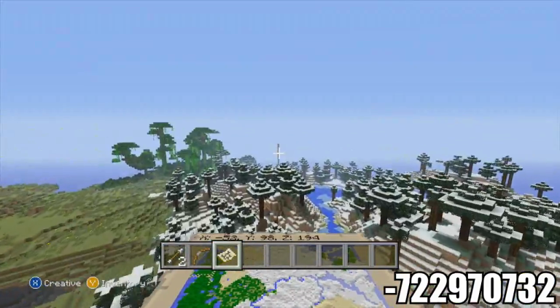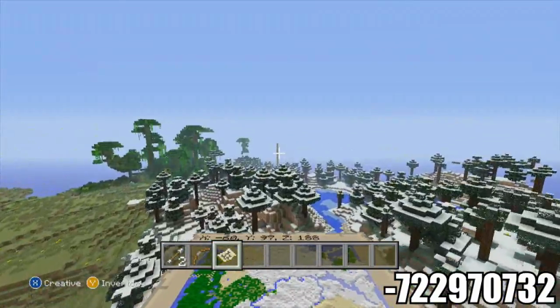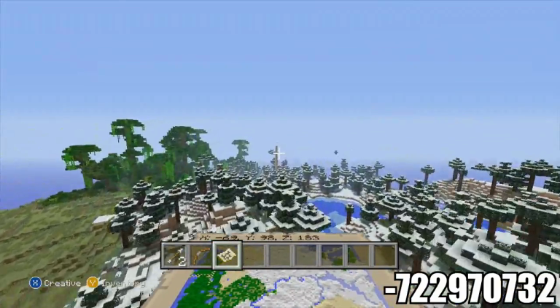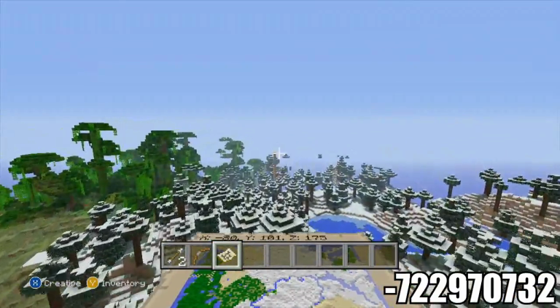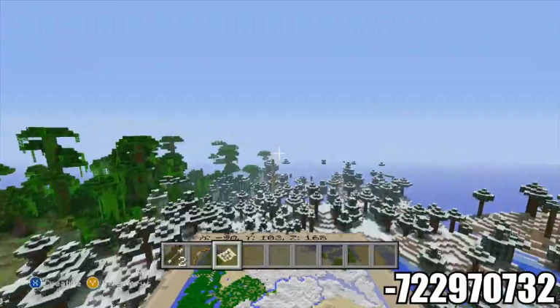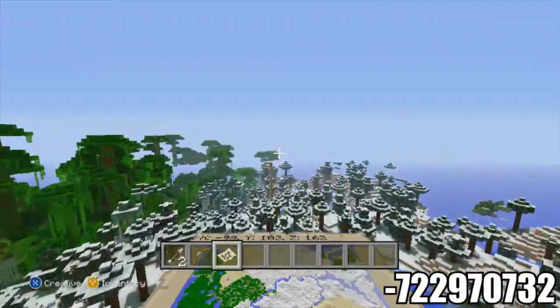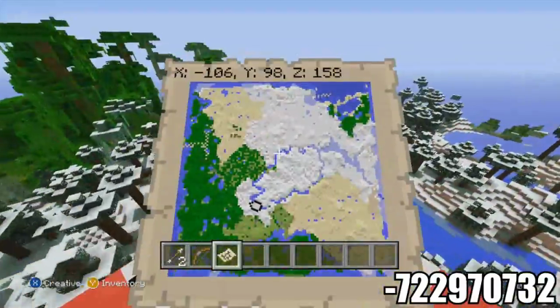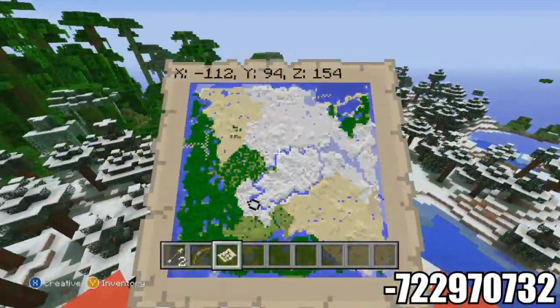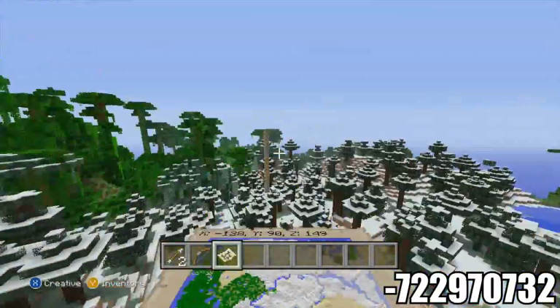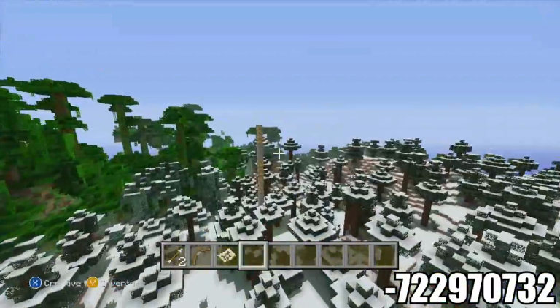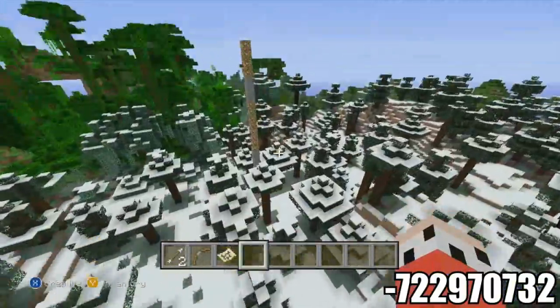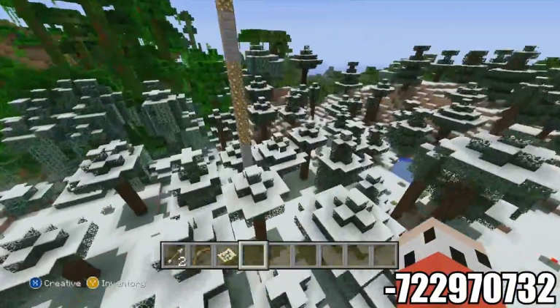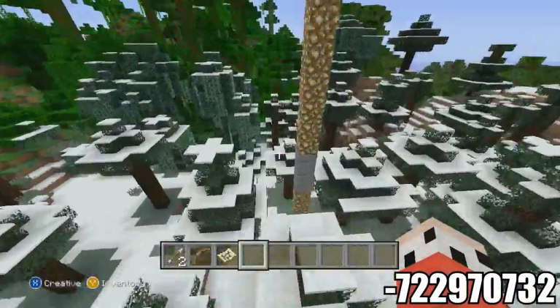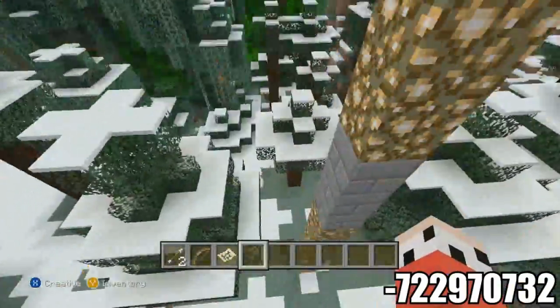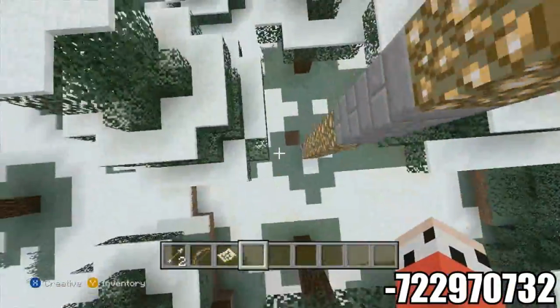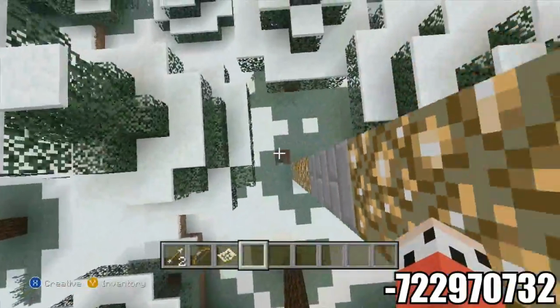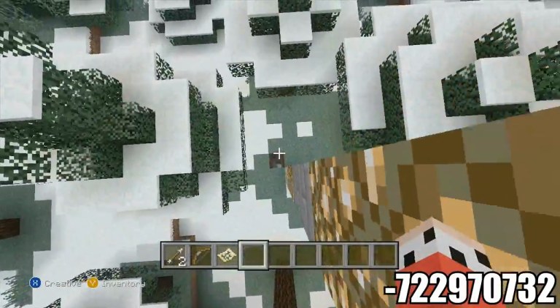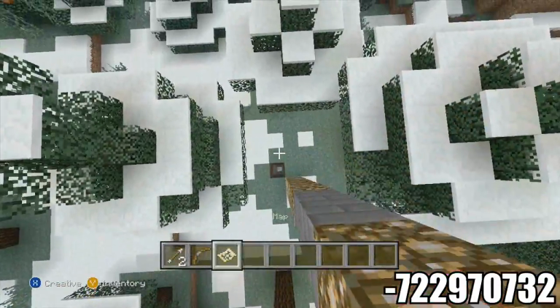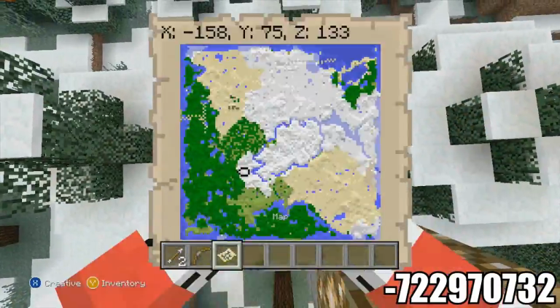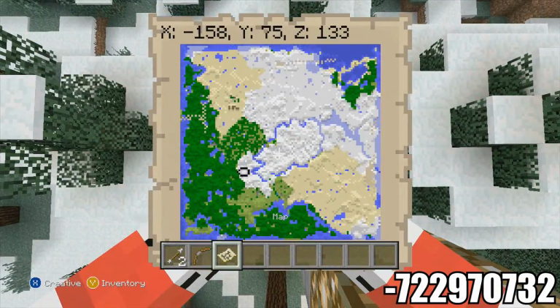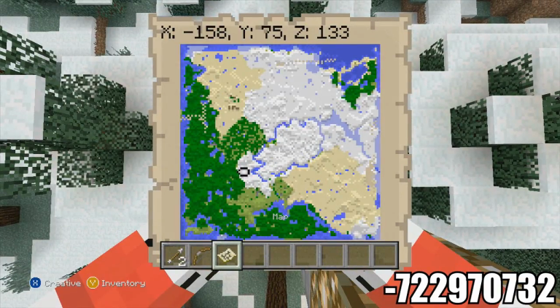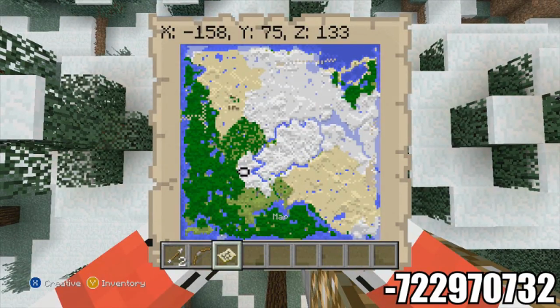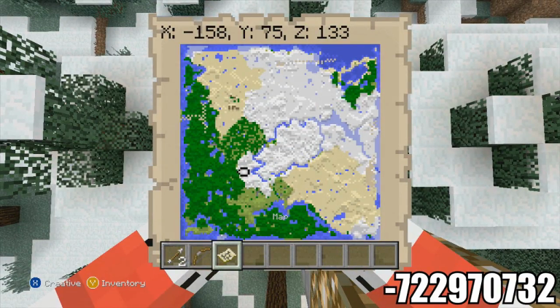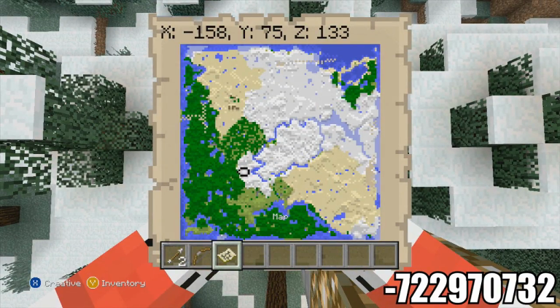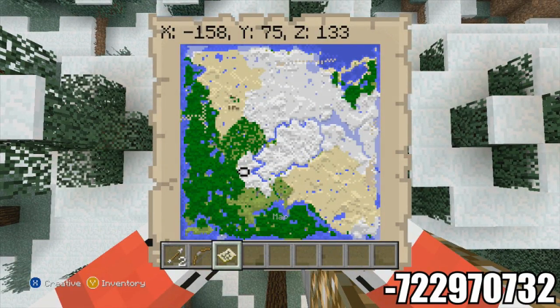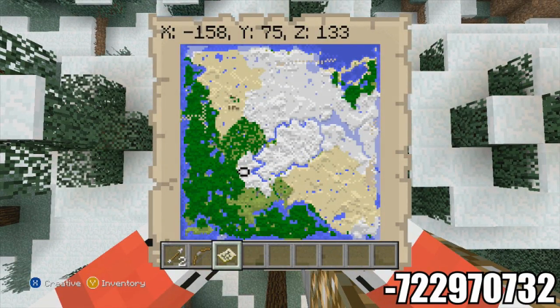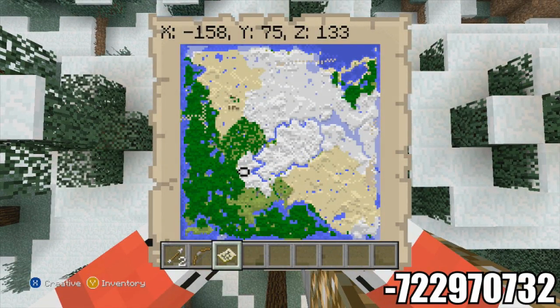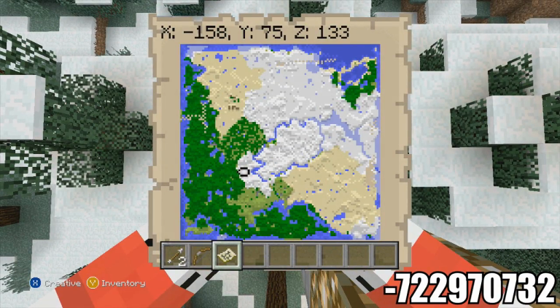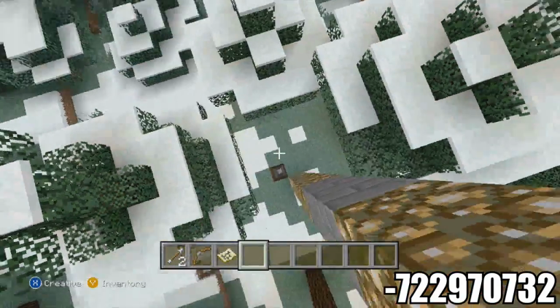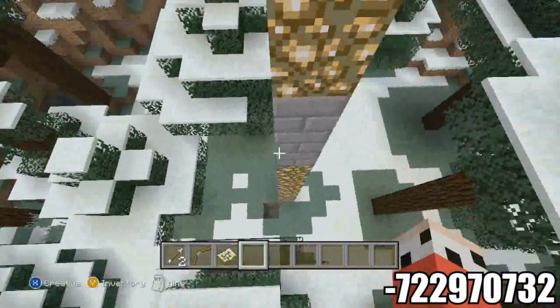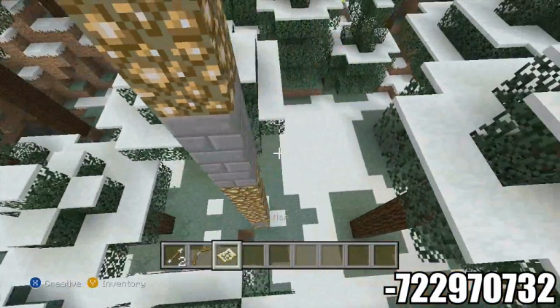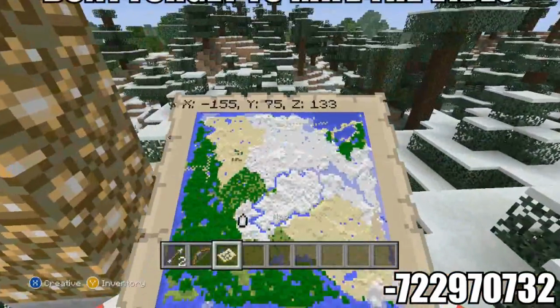So that was the spawn, and over here is the end portal room. I'll show you the exact coordinates — it's right here, so it's negative 158 and then 133.